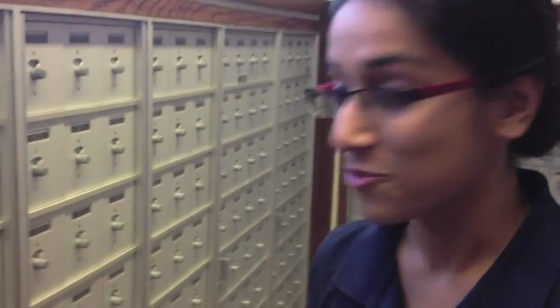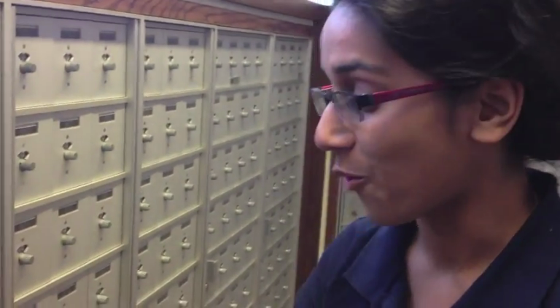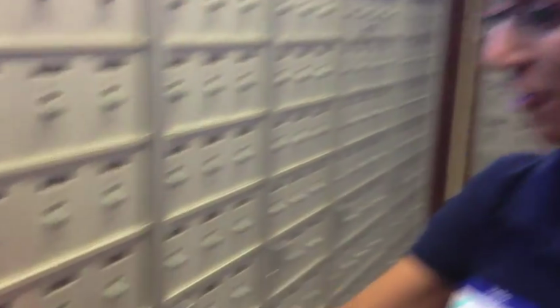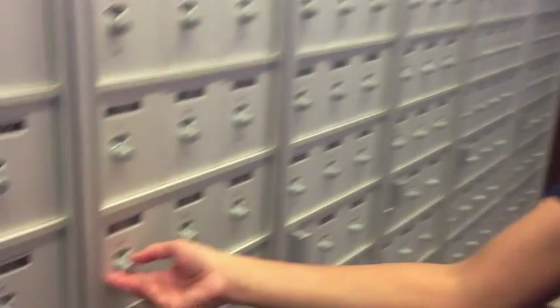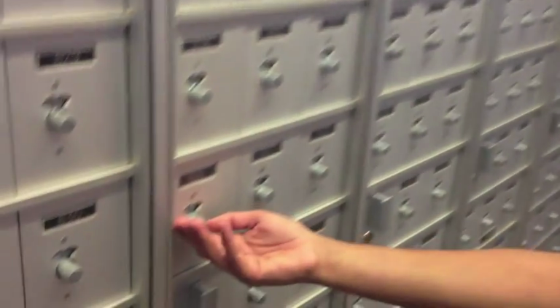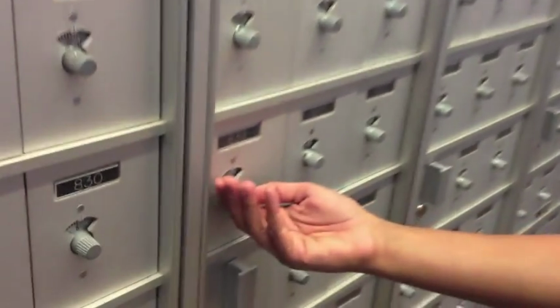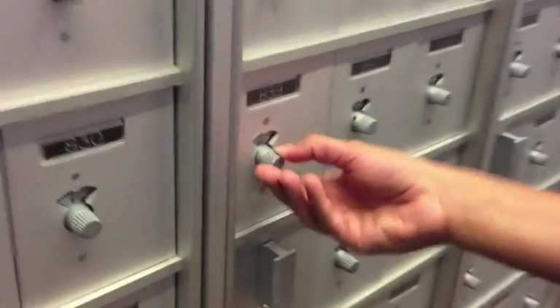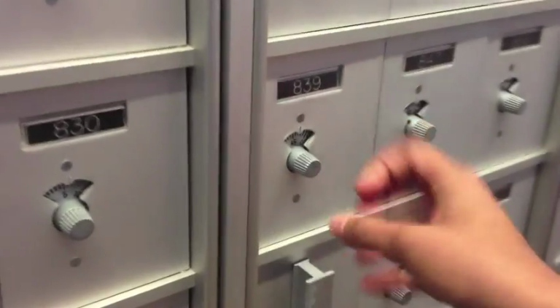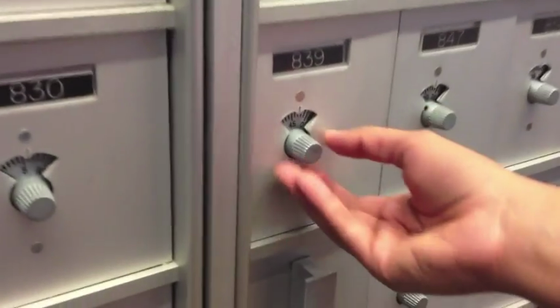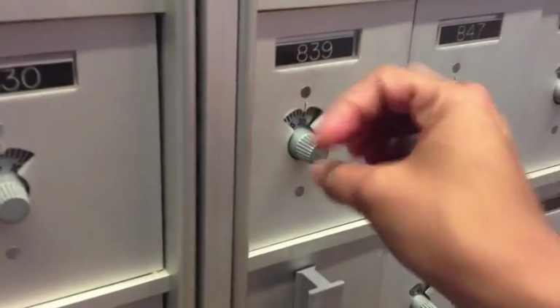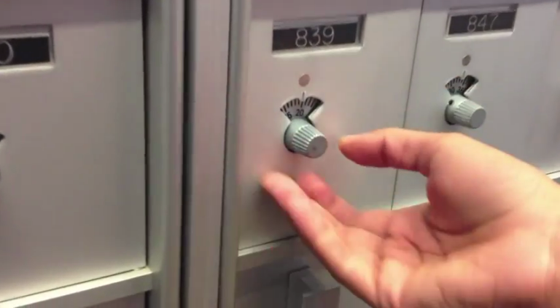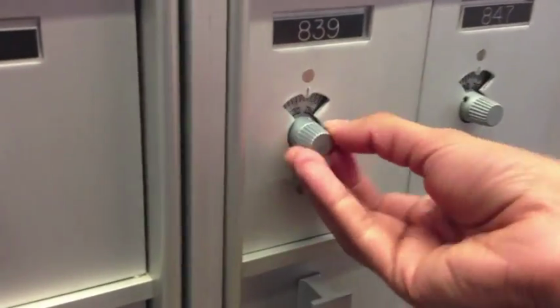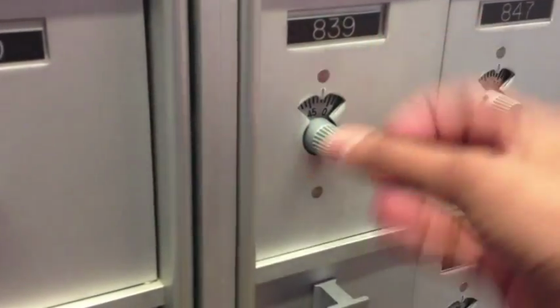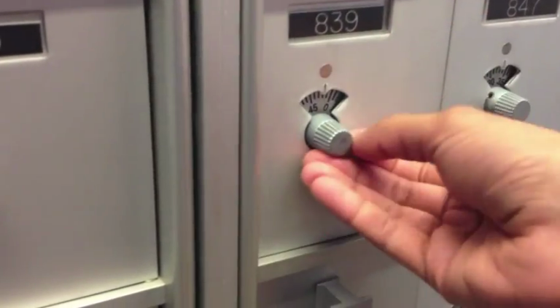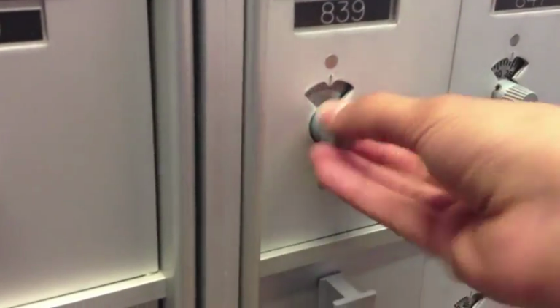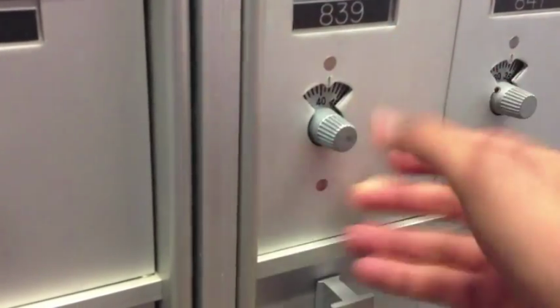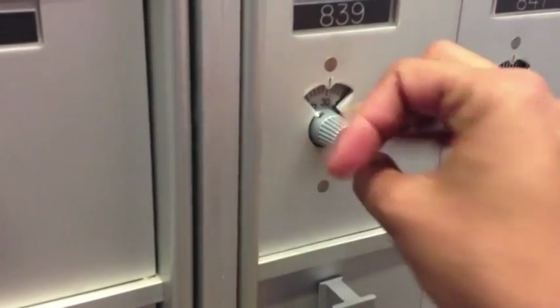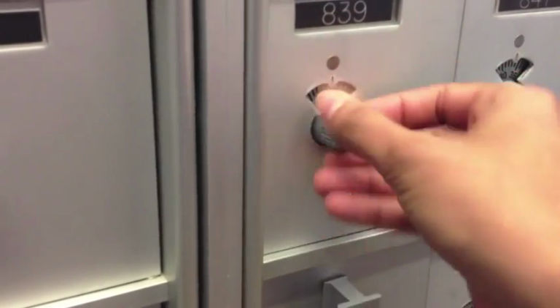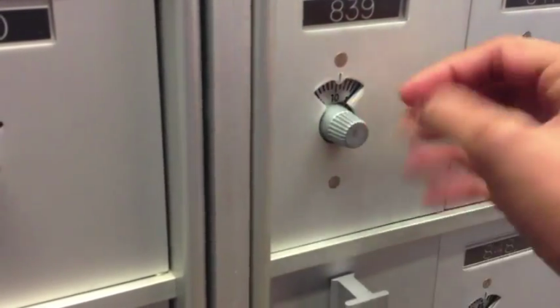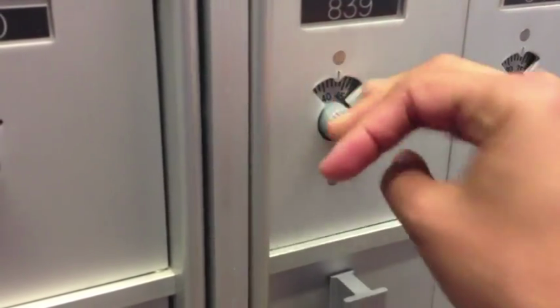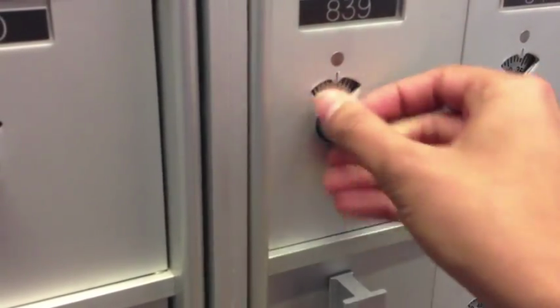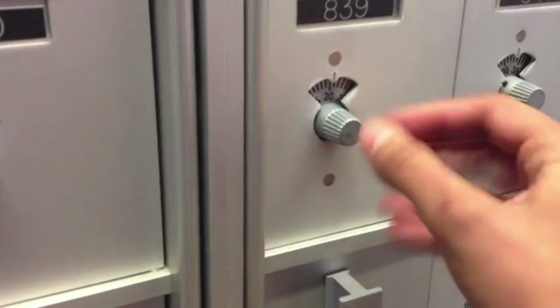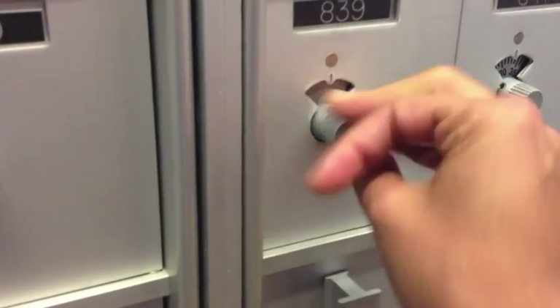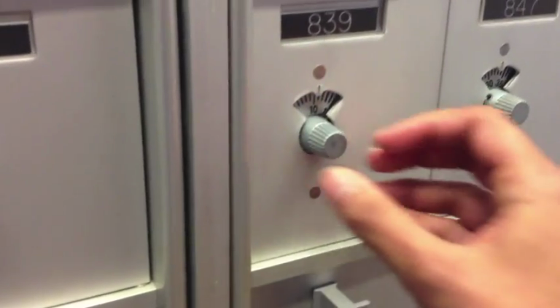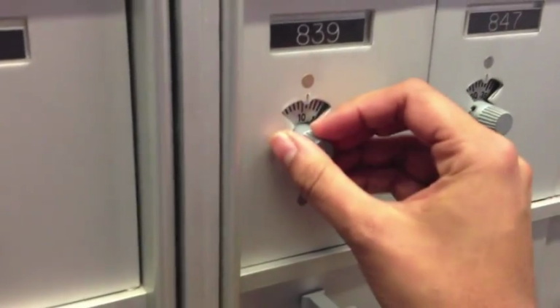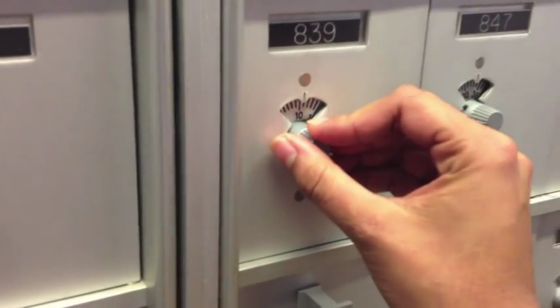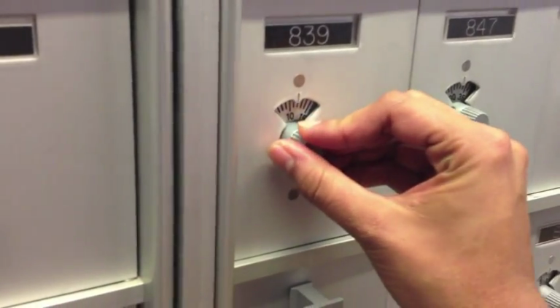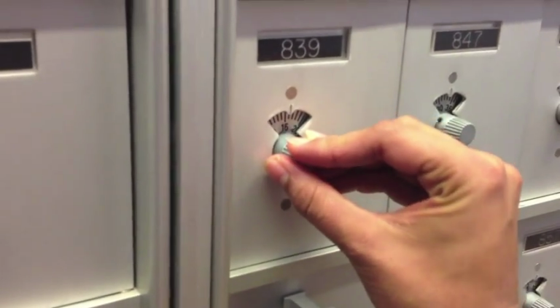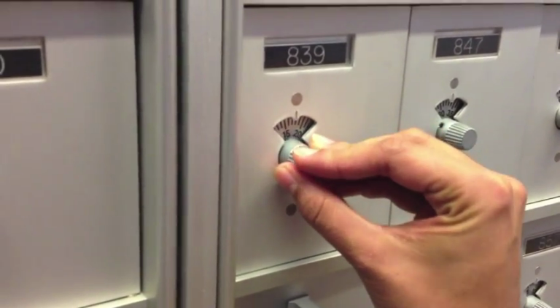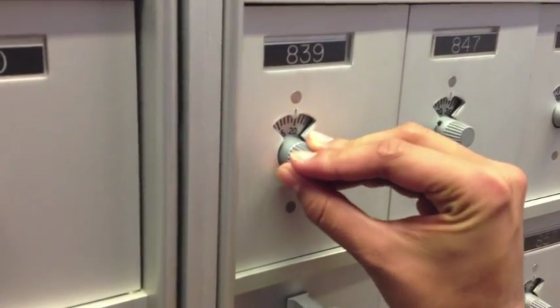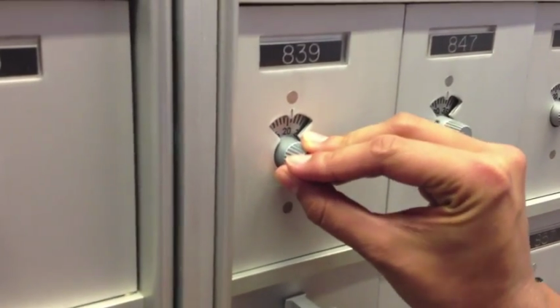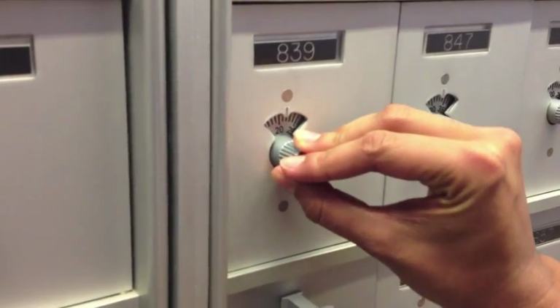Here's the first step. You're going to spin the dial to the left a couple of times just to clear it. Then you're going to go to the first number.